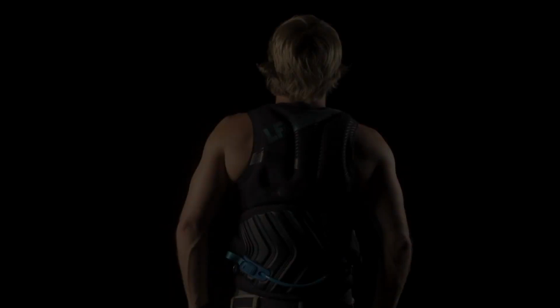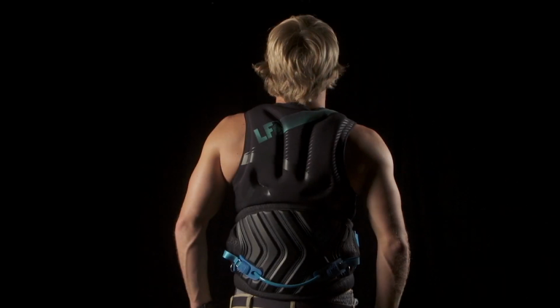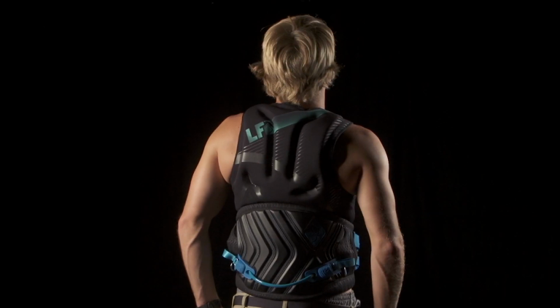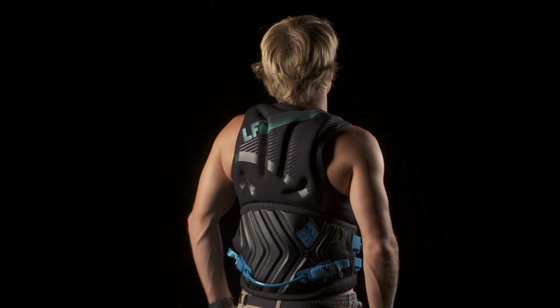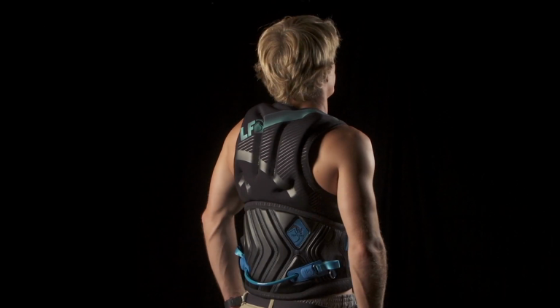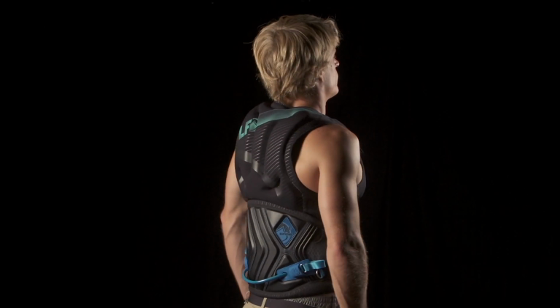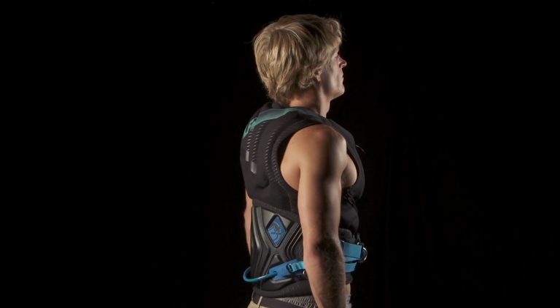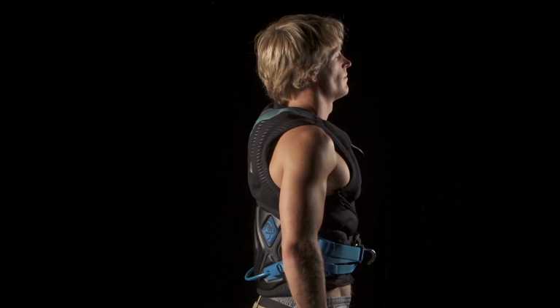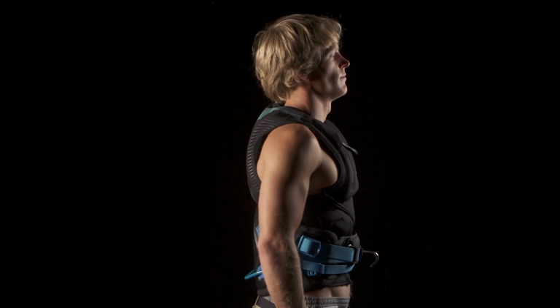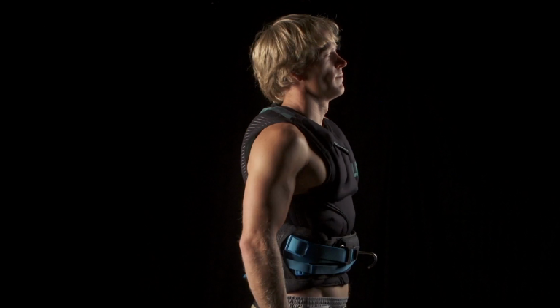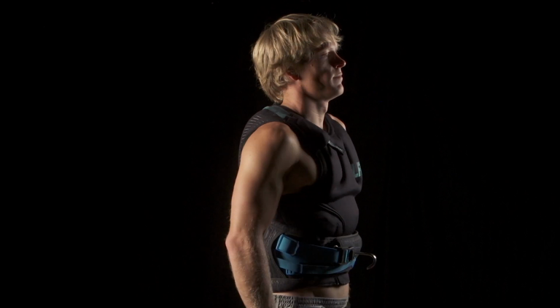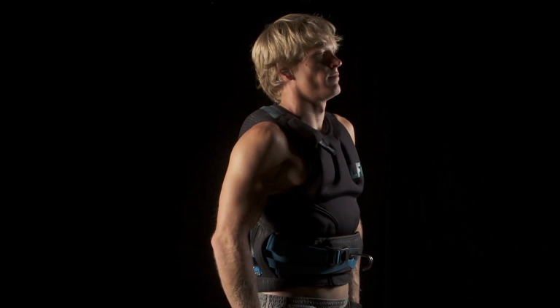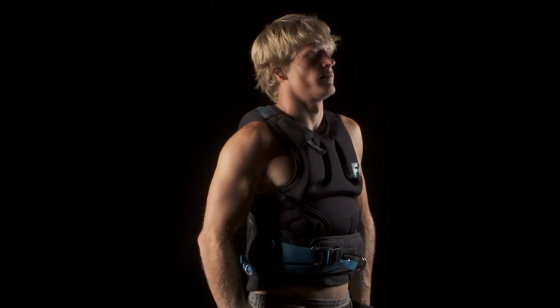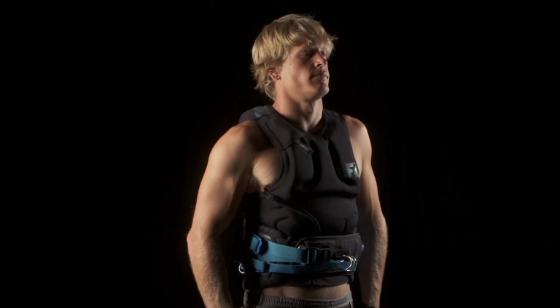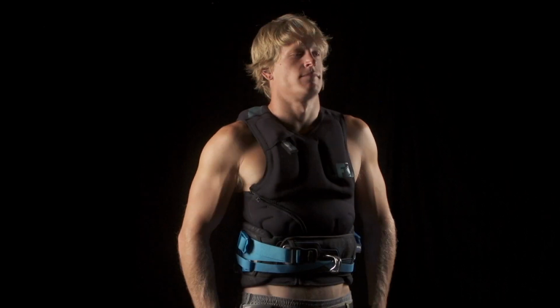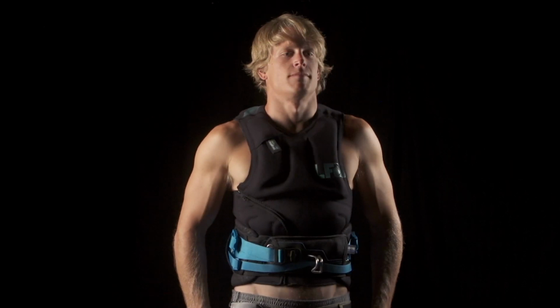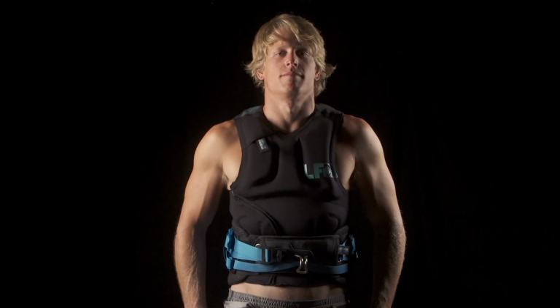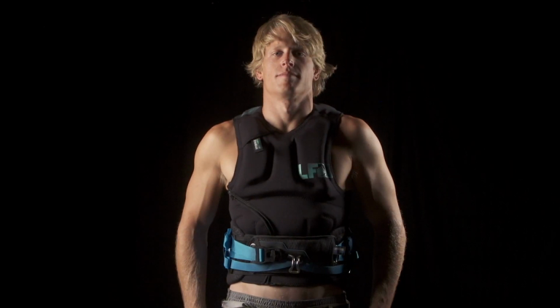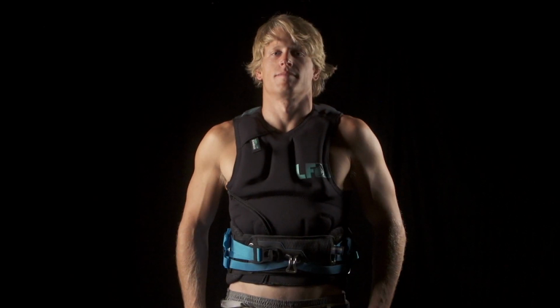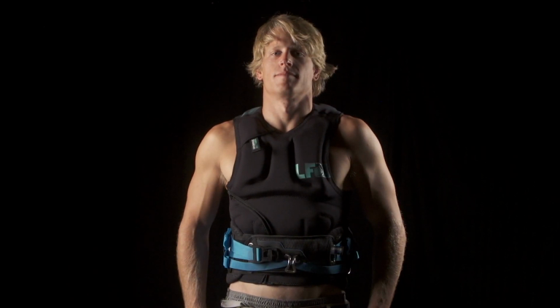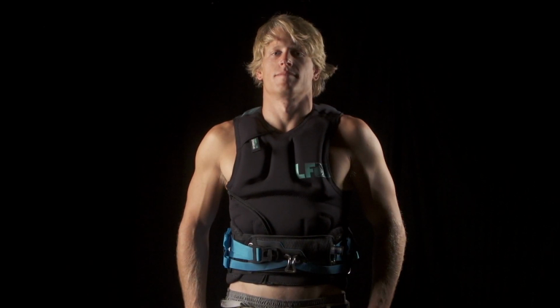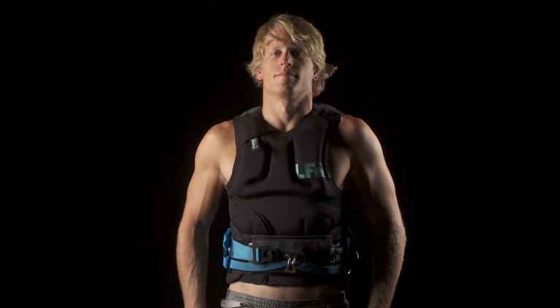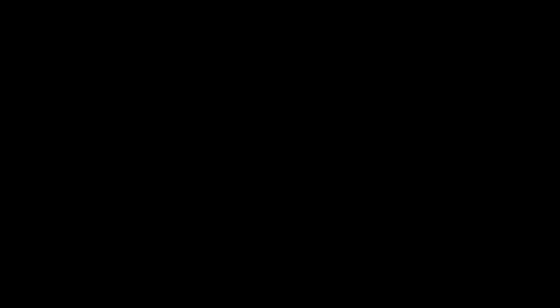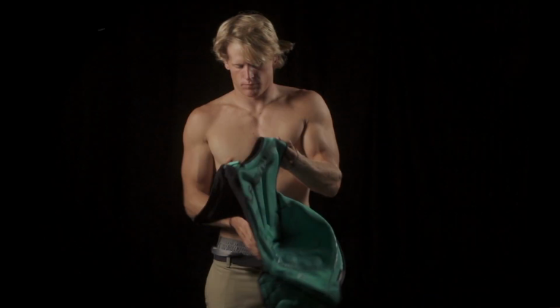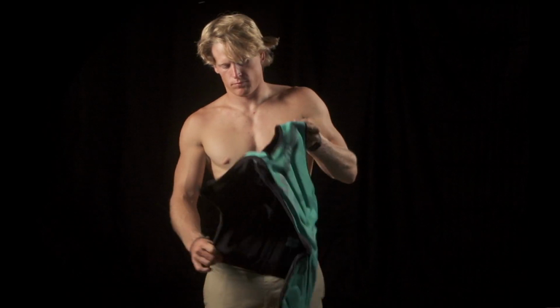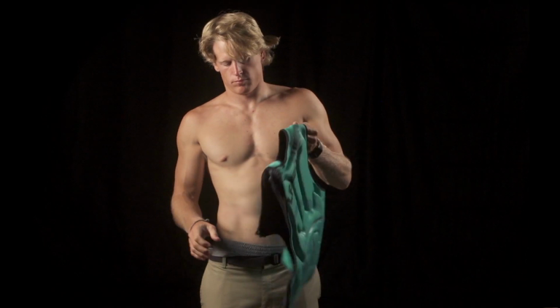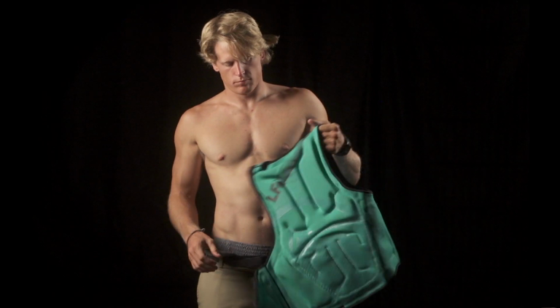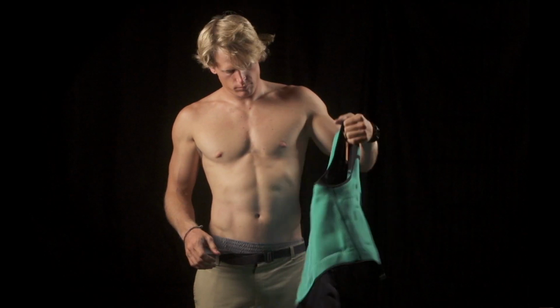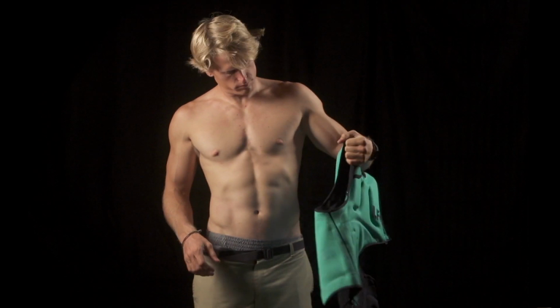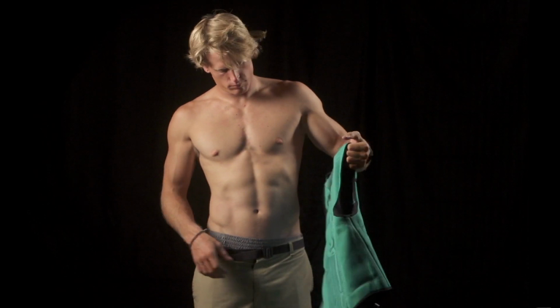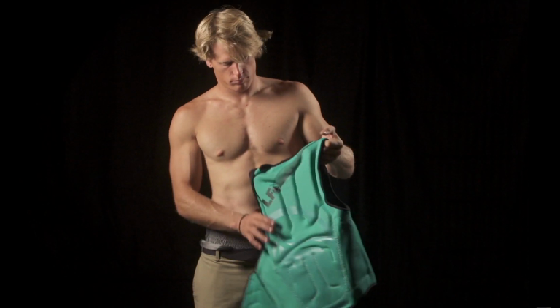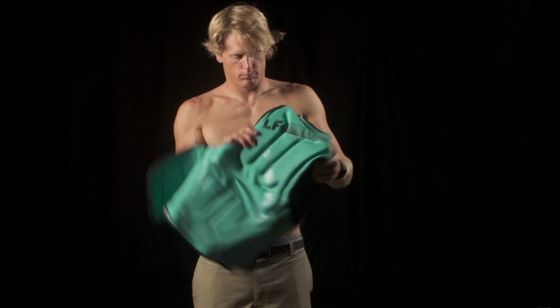Liquid Force Supreme Impact Vest. The Supreme is the world's first reversible impact vest — one side designed for high visibility style, or flip it for low-key black.